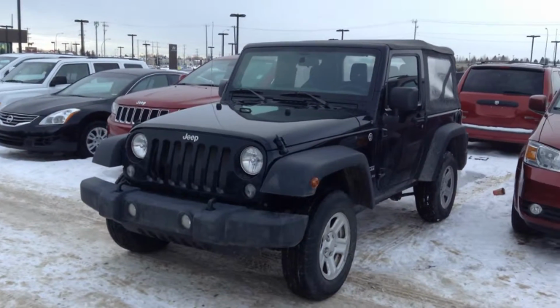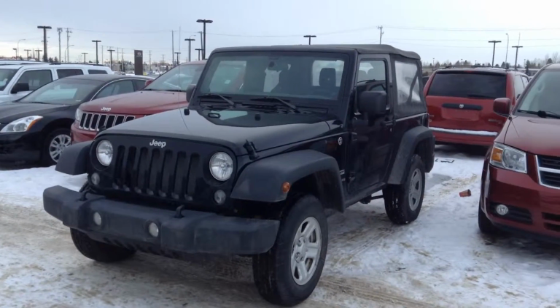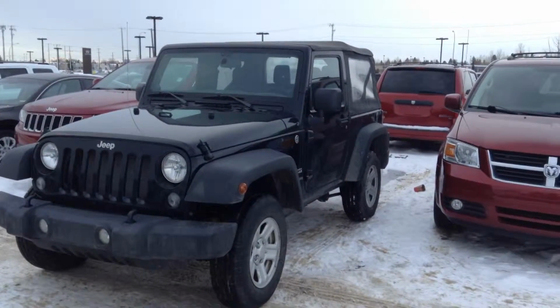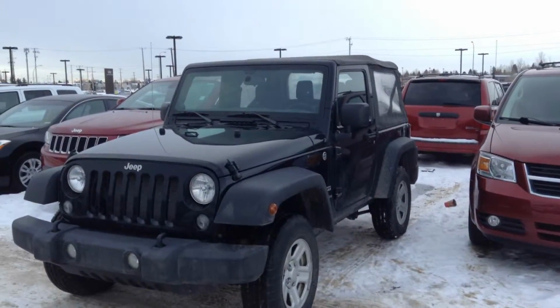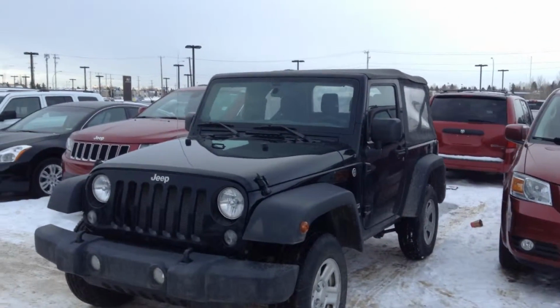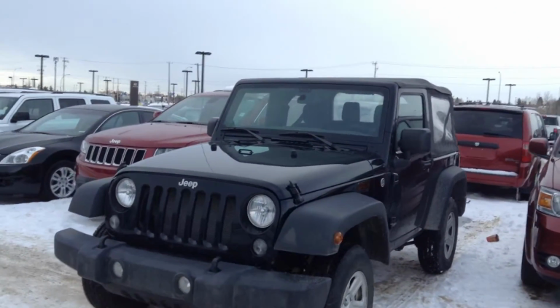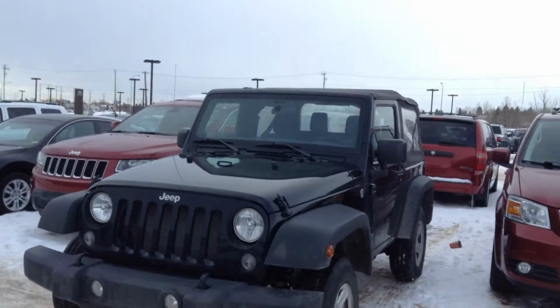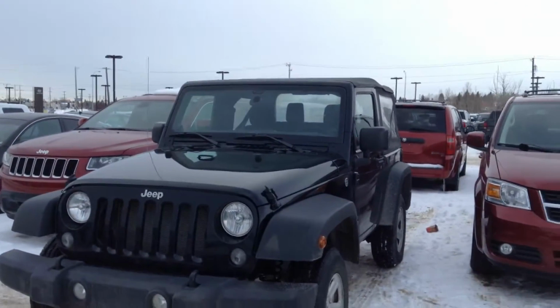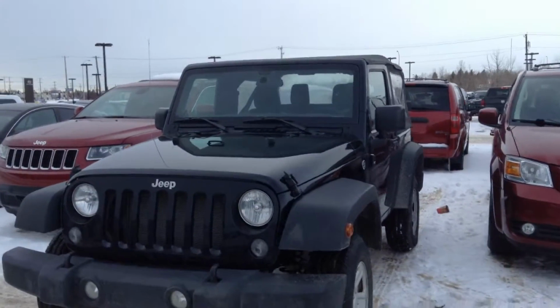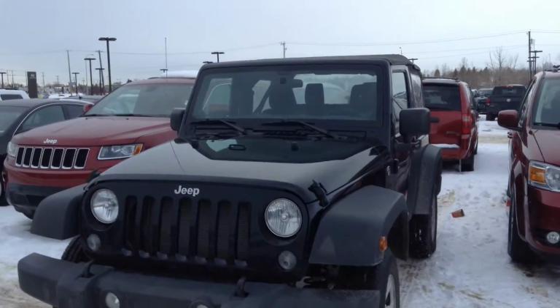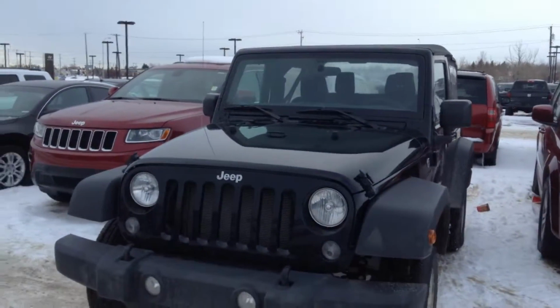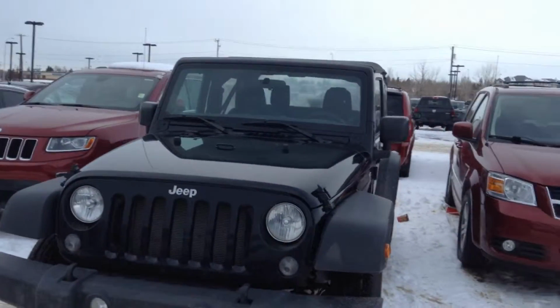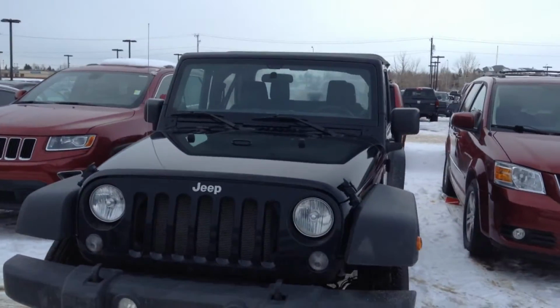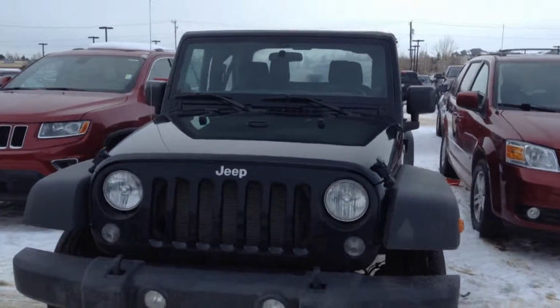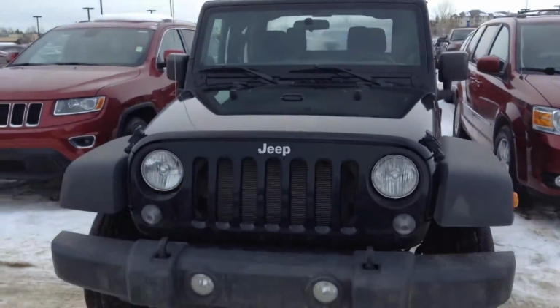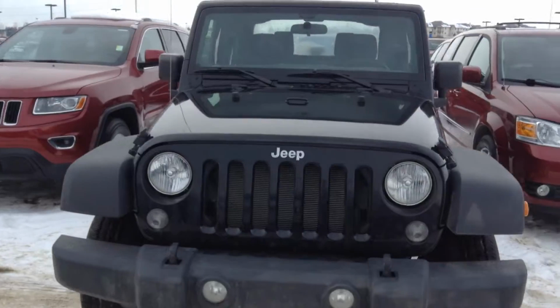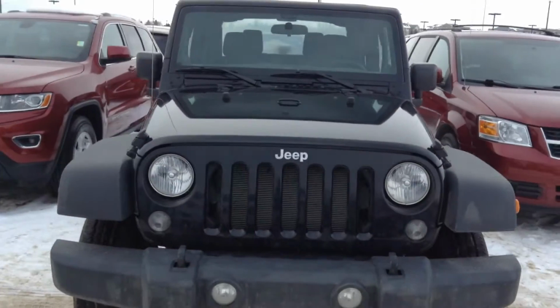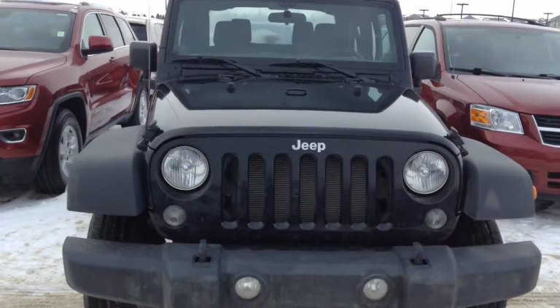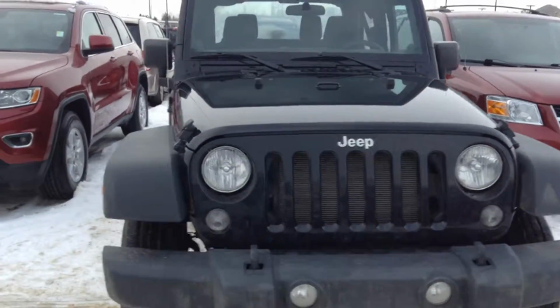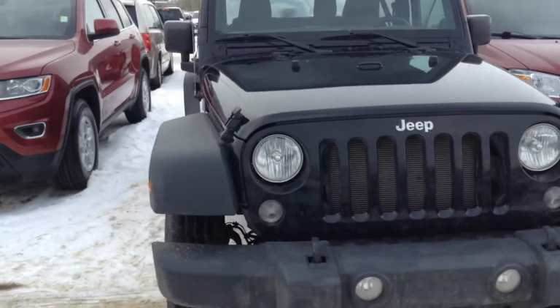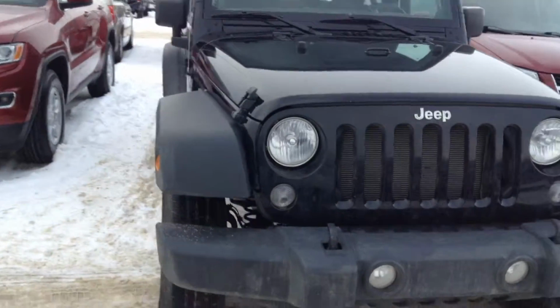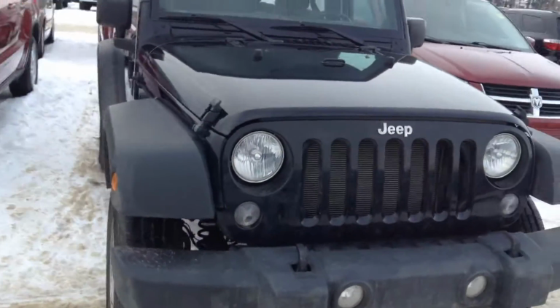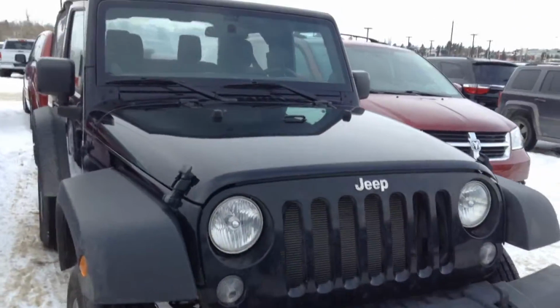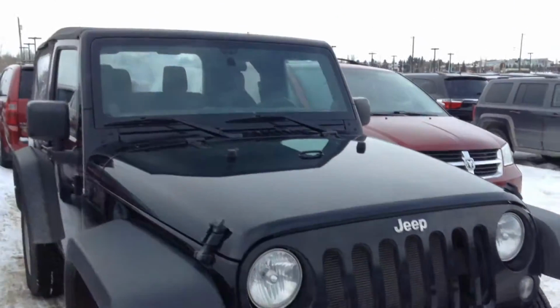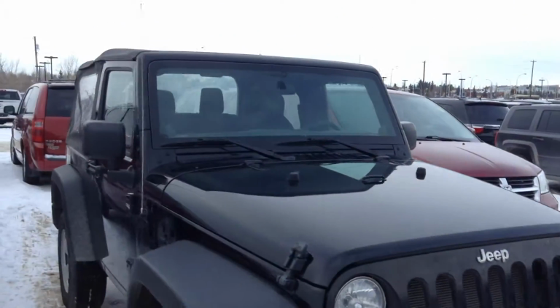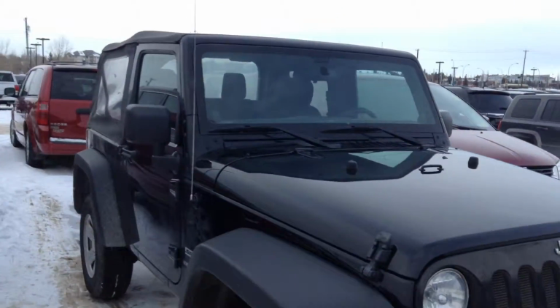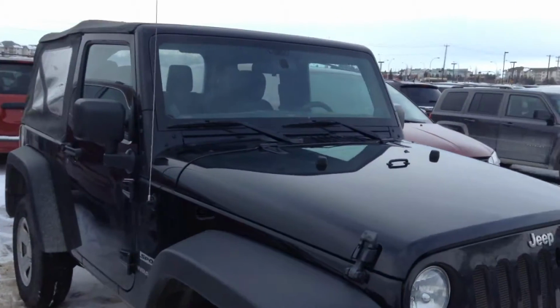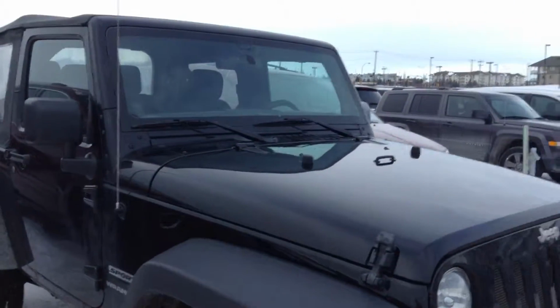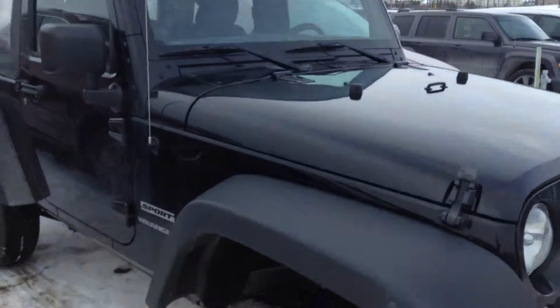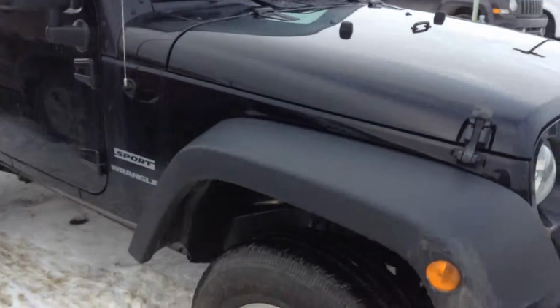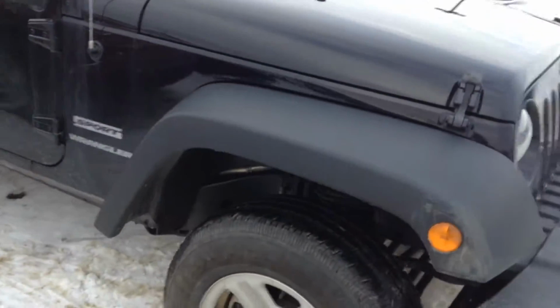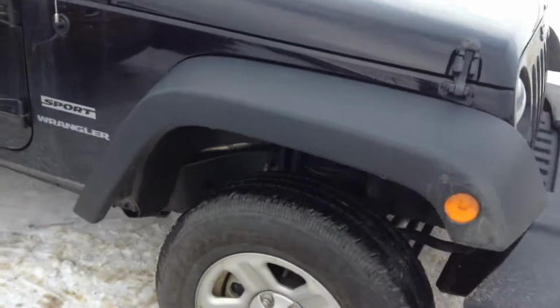Hey Dan, it's Jordan here from Londonderry Dodge, and this is the 2014 Jeep Wrangler that you inquired about. As you can see, the vehicle is in very, very good condition.